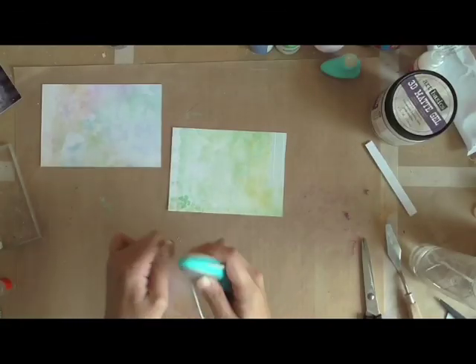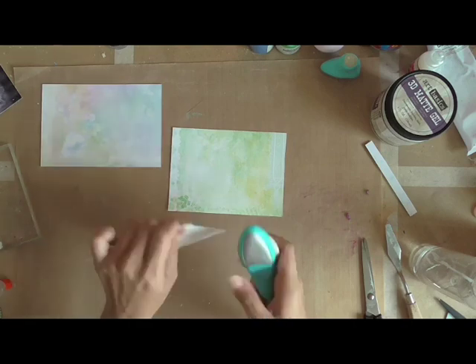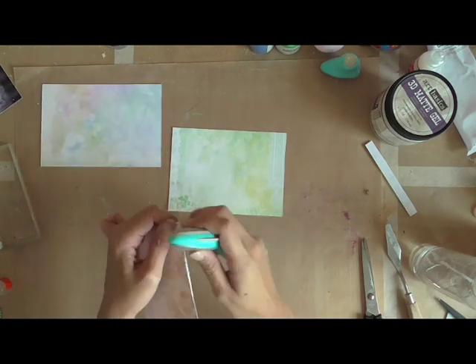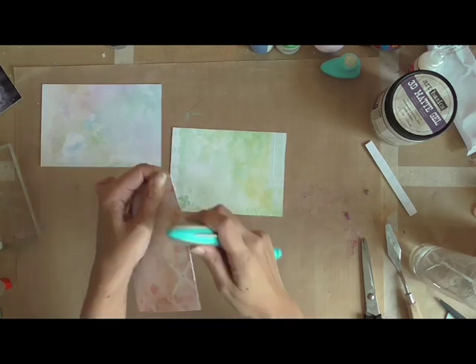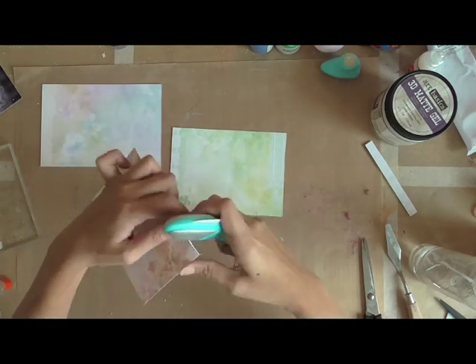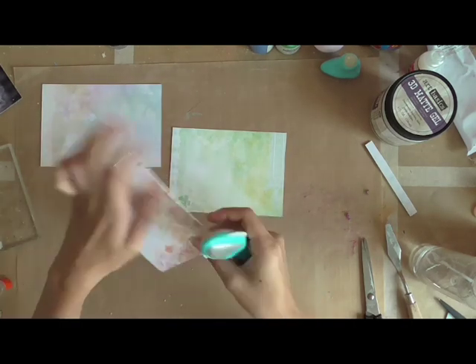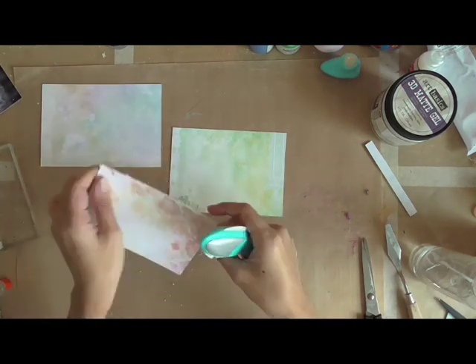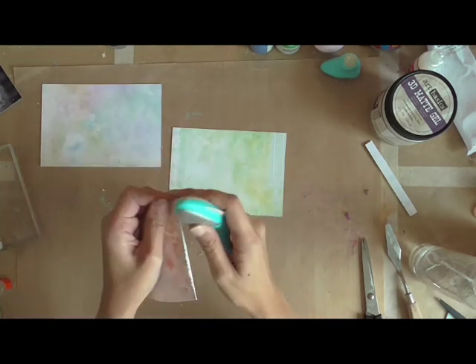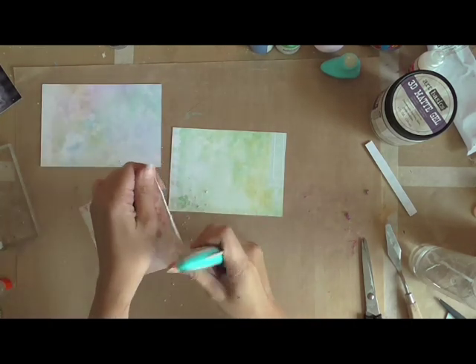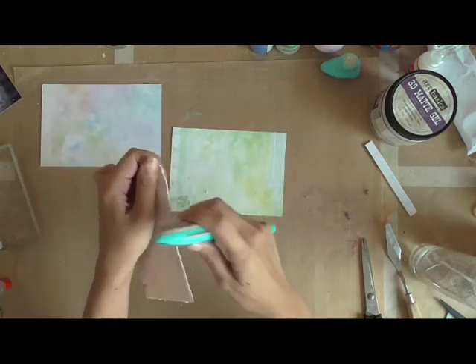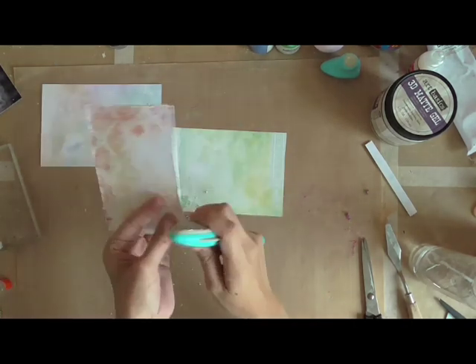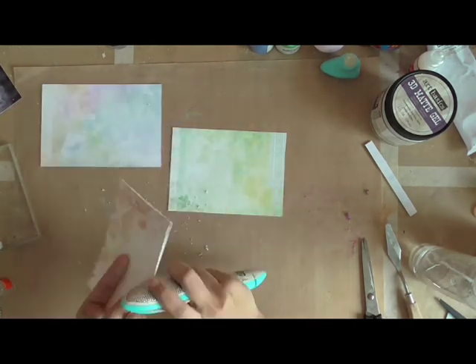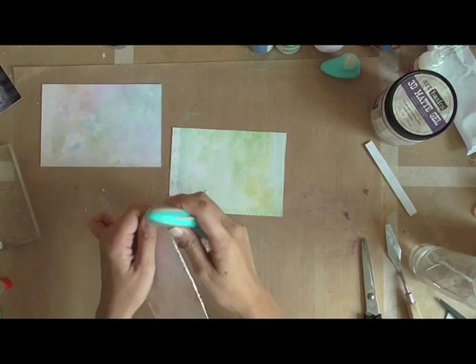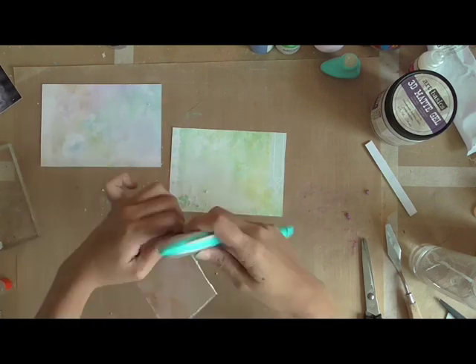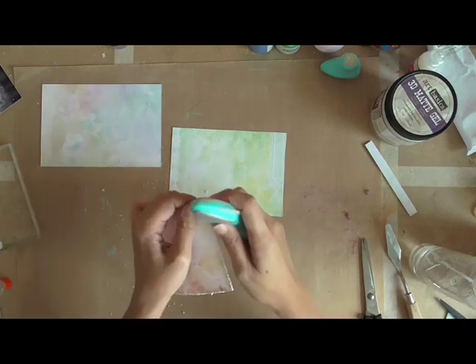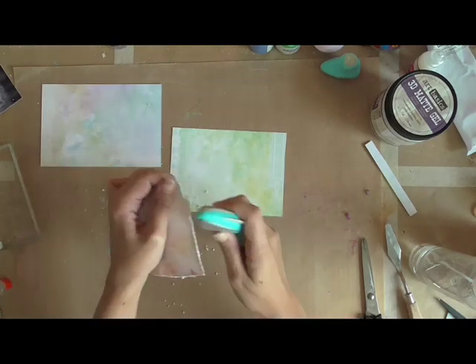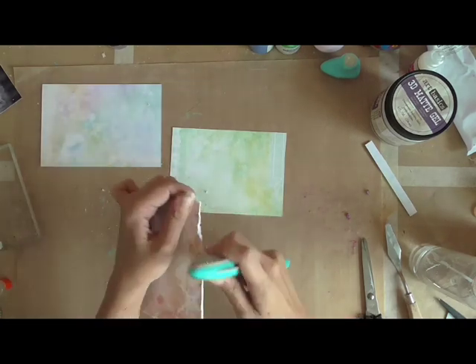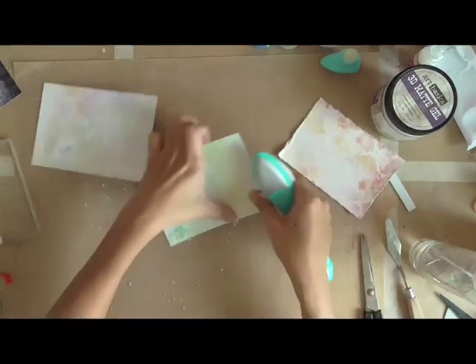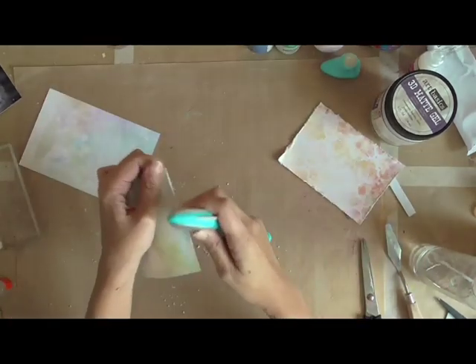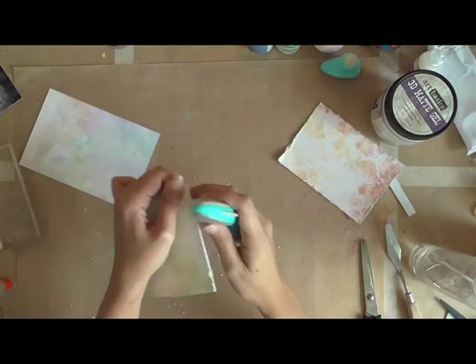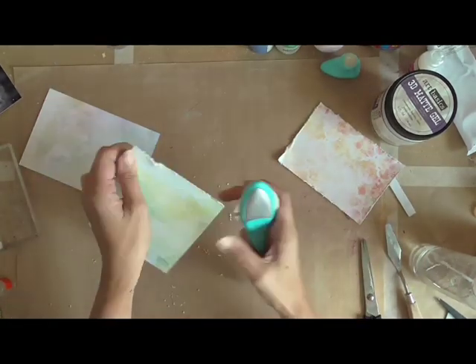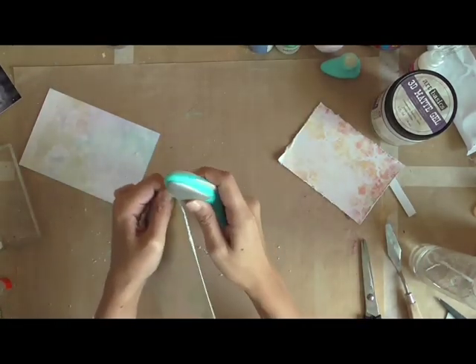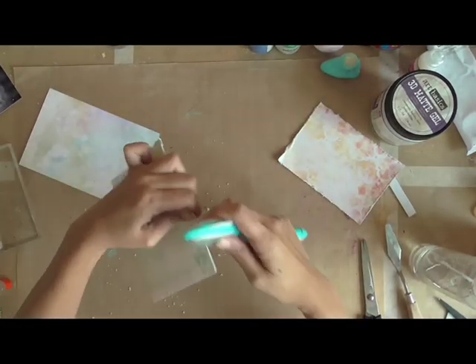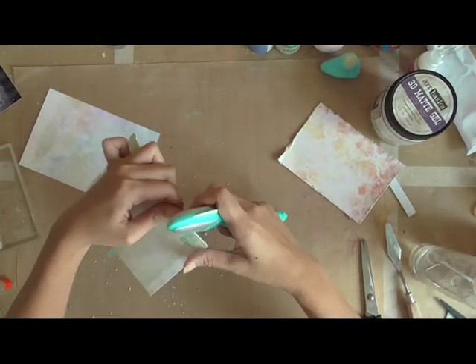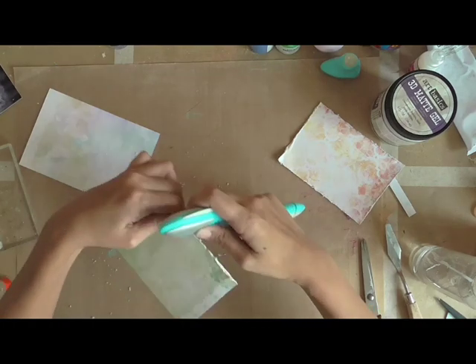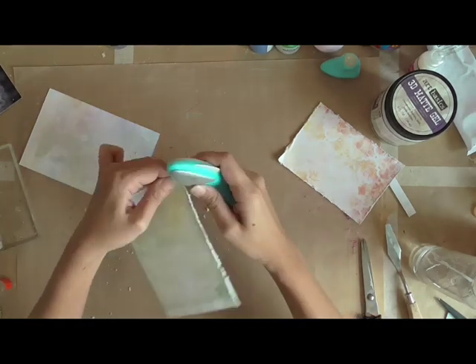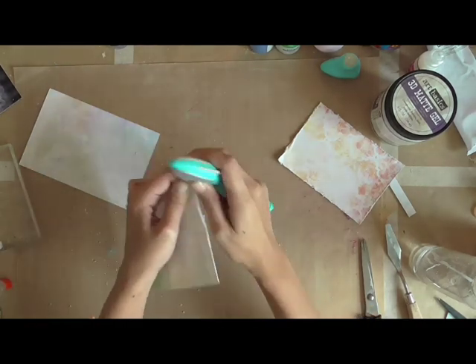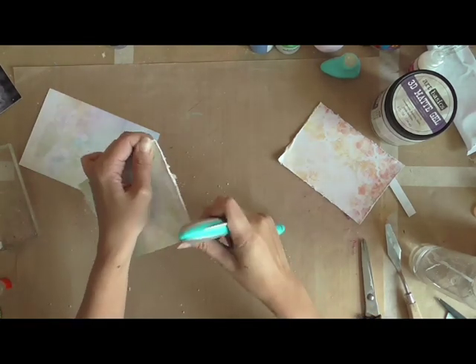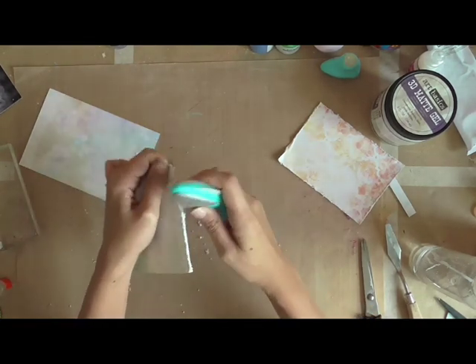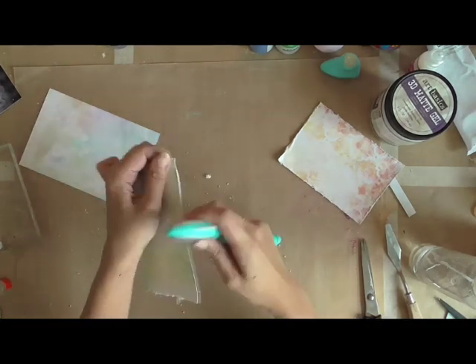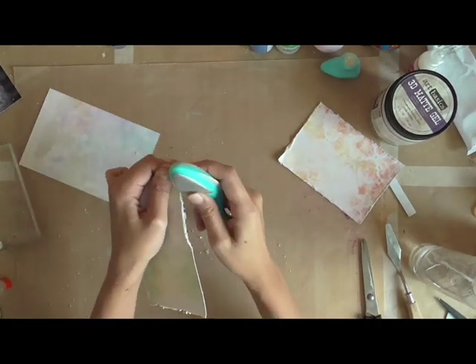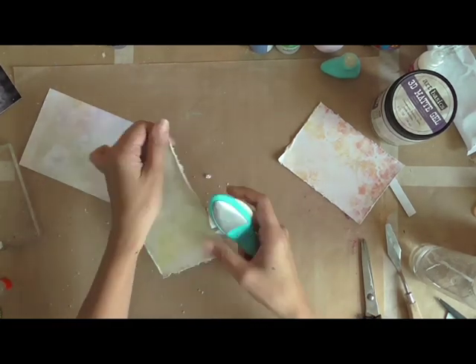Now I'm creating some layers for my photo mat. I'm using papers from the Dream Cart paper, also from Ombra Dreams, and I'm just distressing the edges and layering them all together.